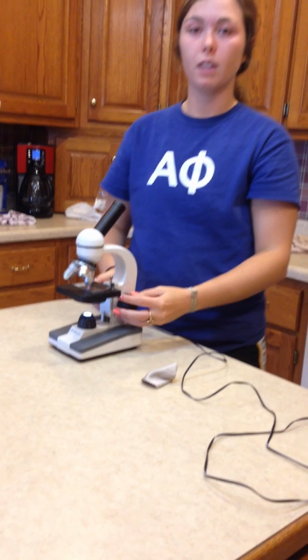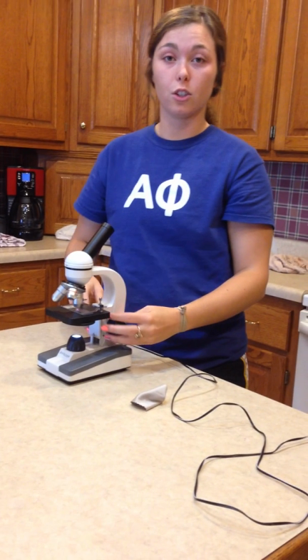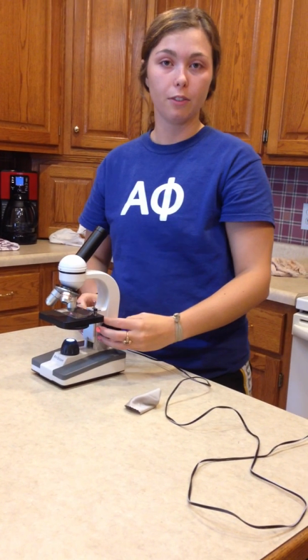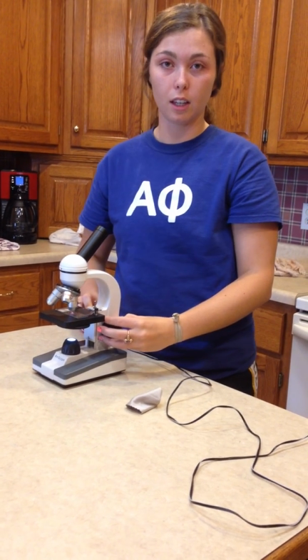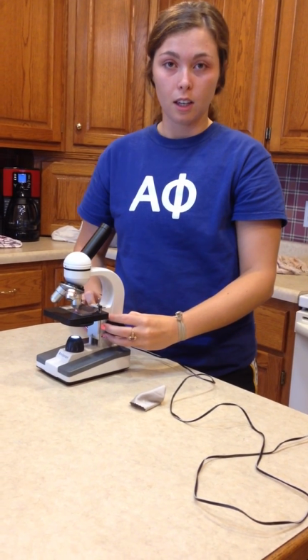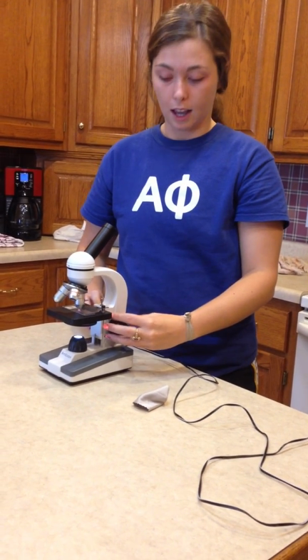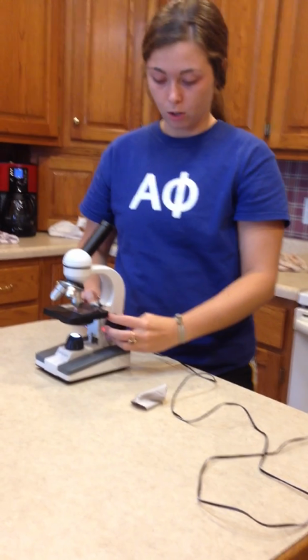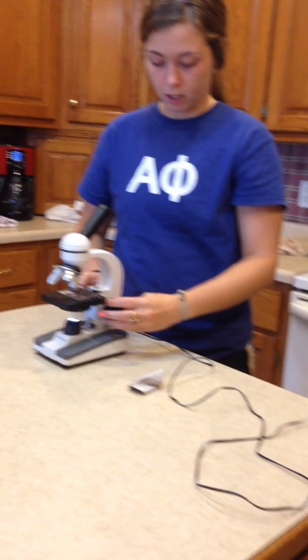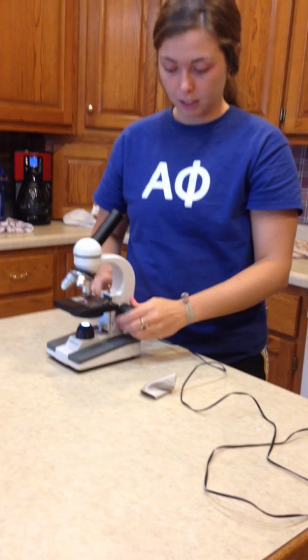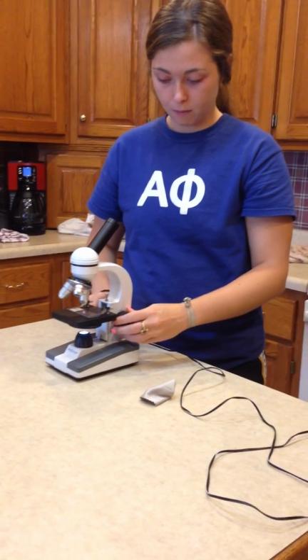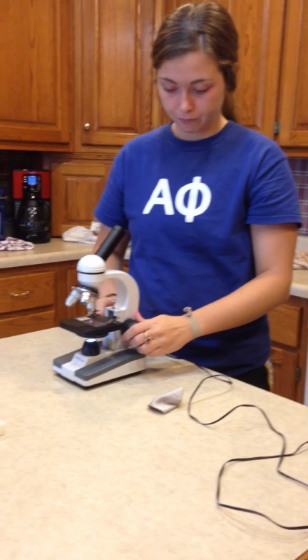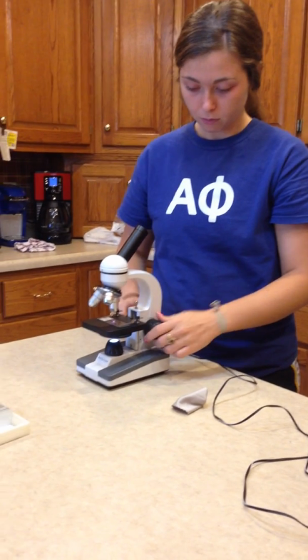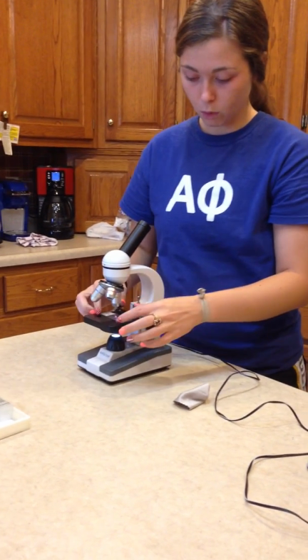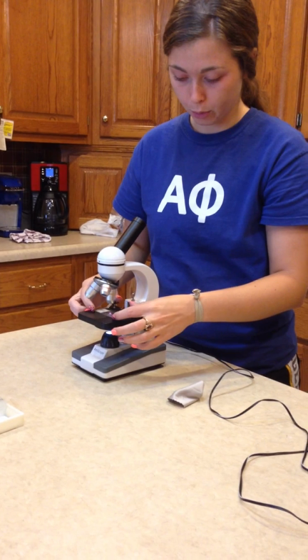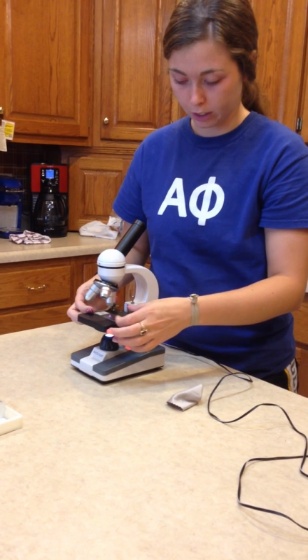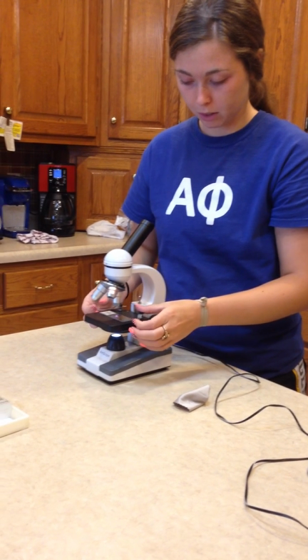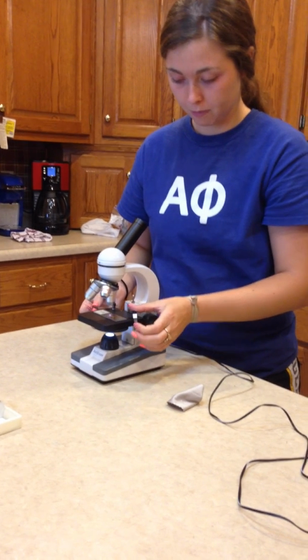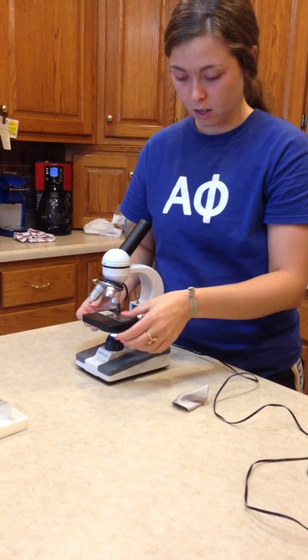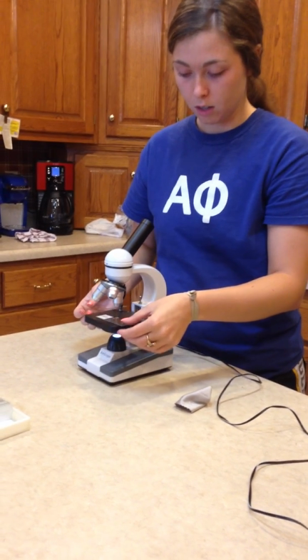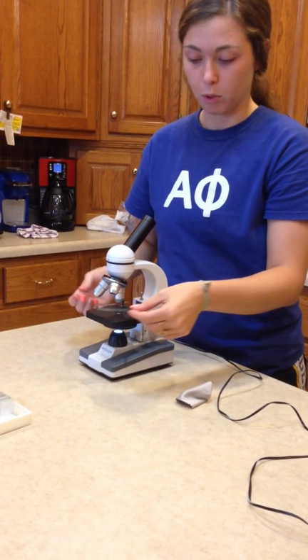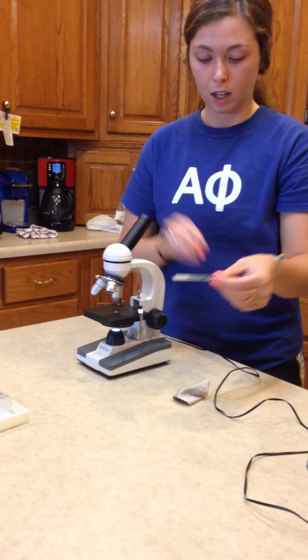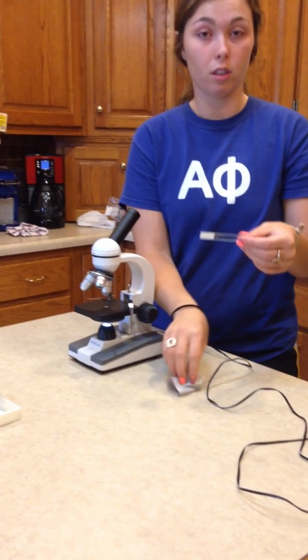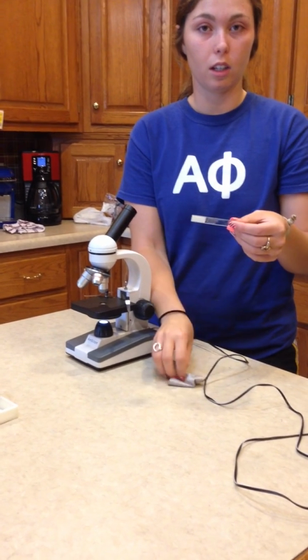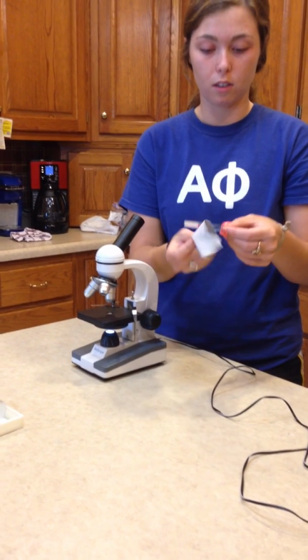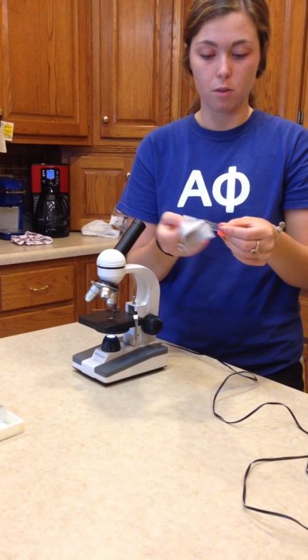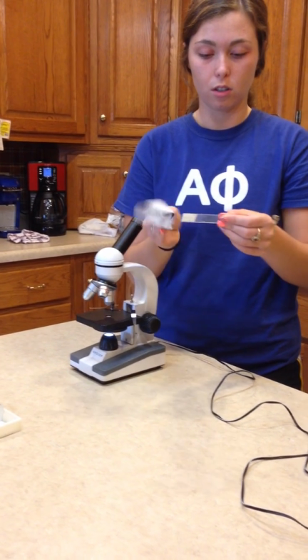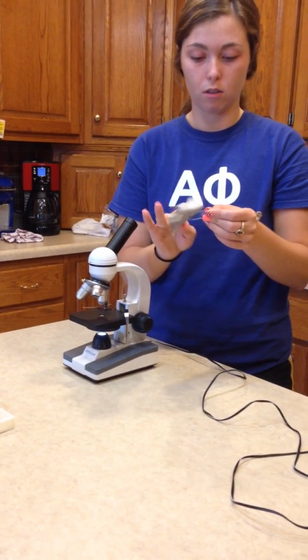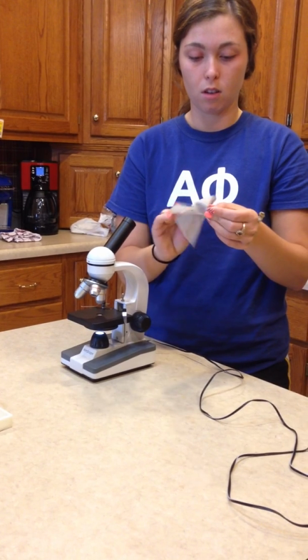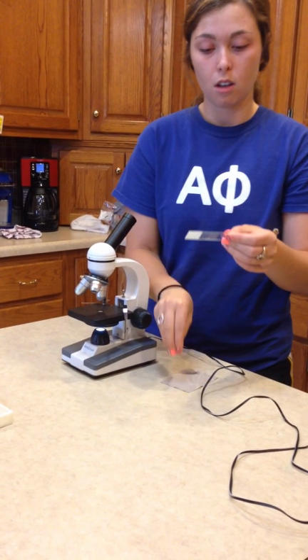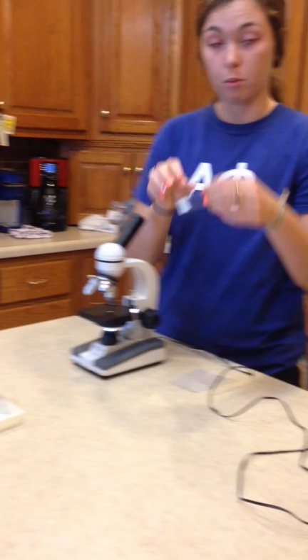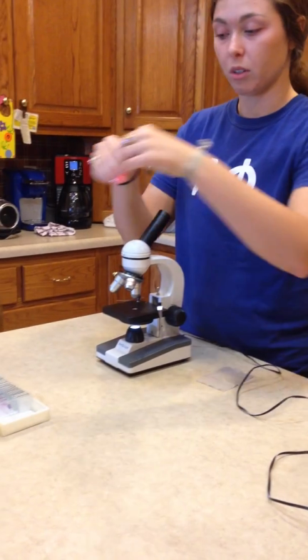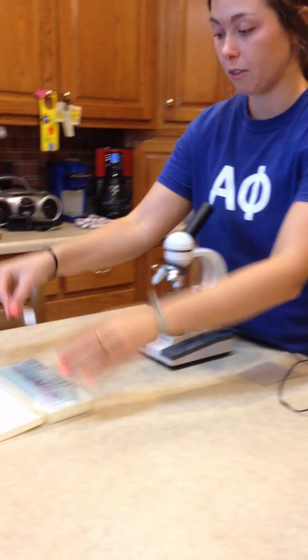And to take off the slide, you take it back down. Remove your clamps and remove your slide. You can clean it again if you wish, and put it away safely.